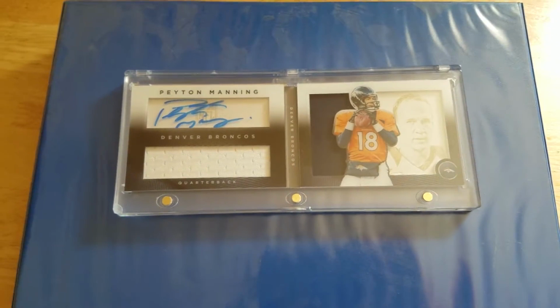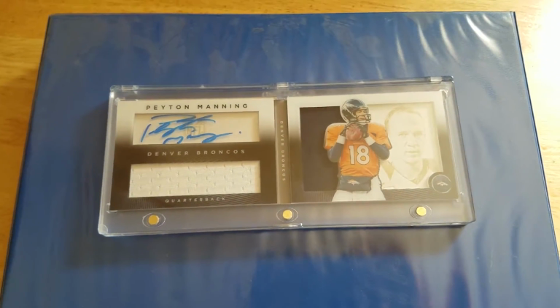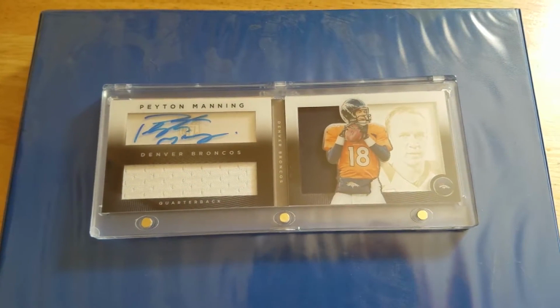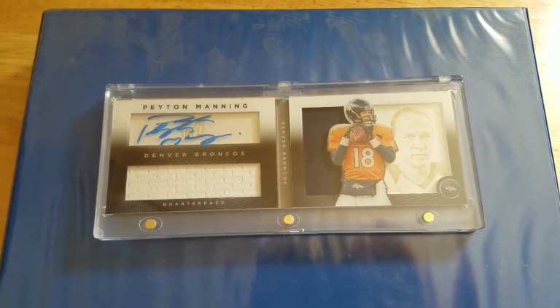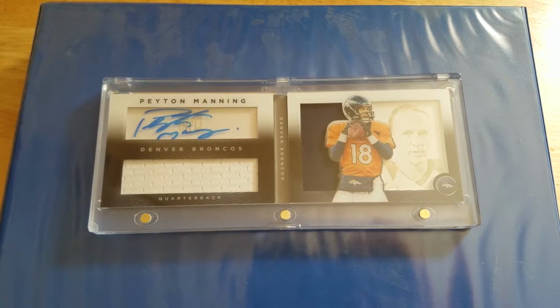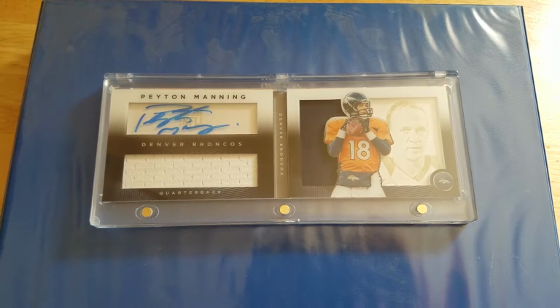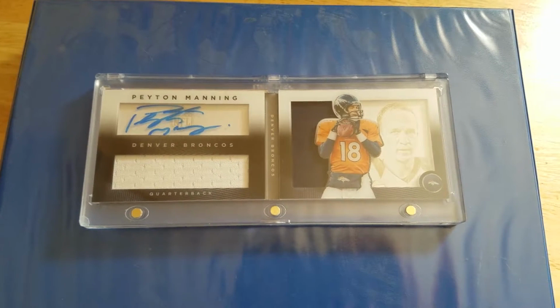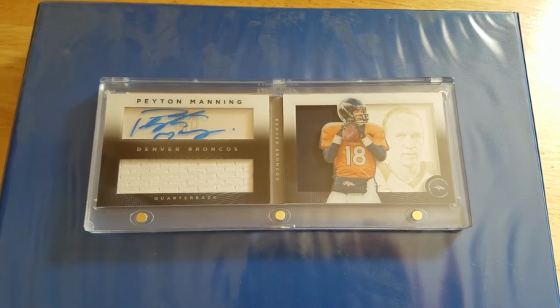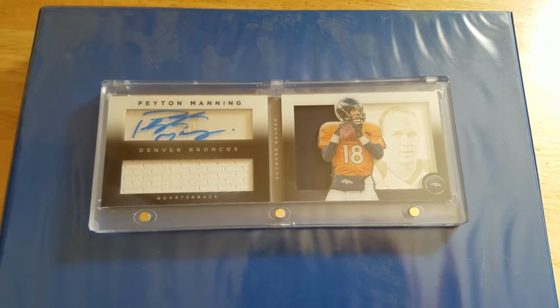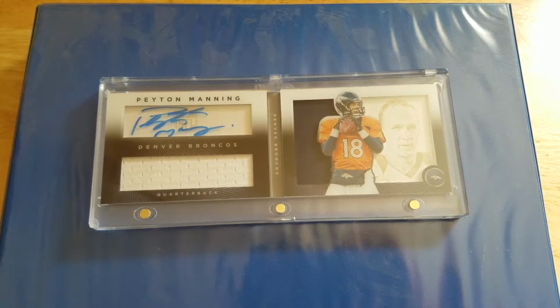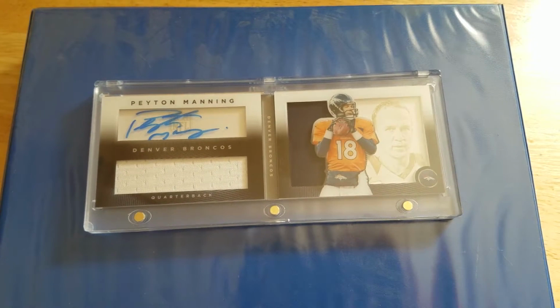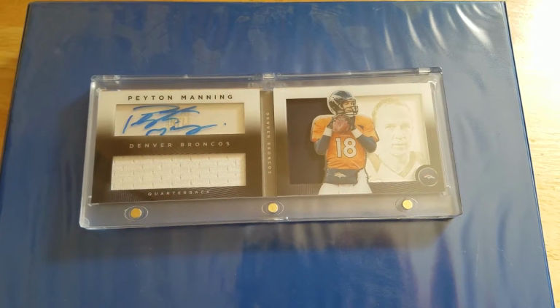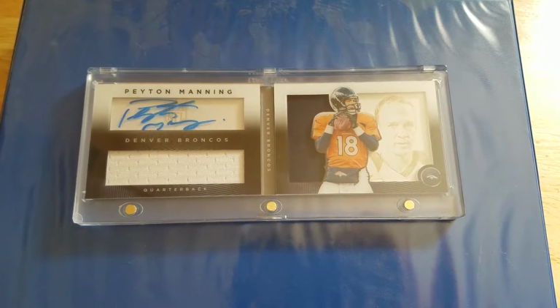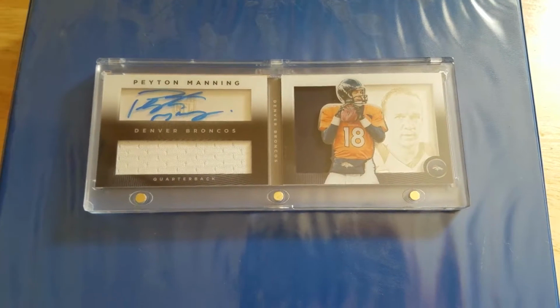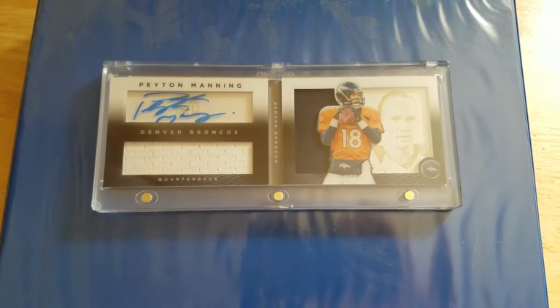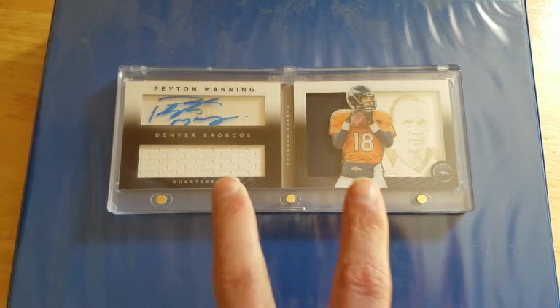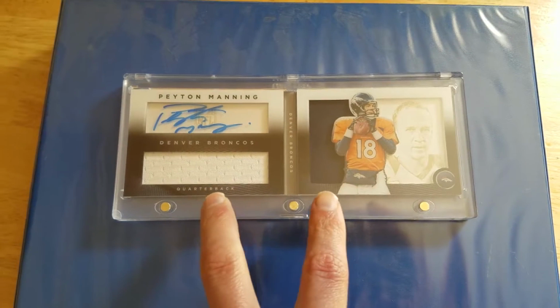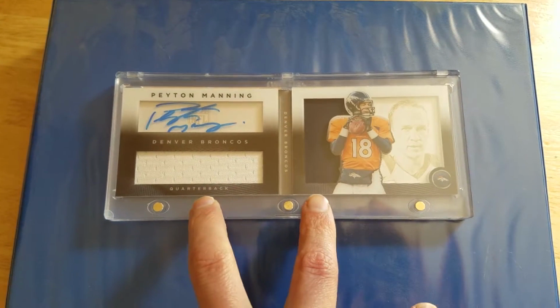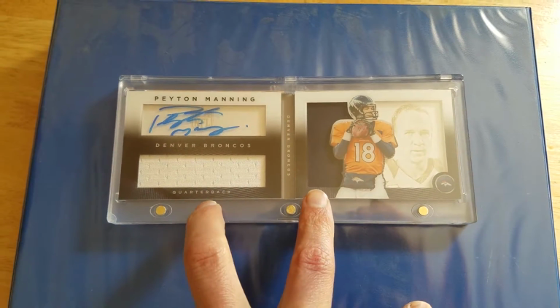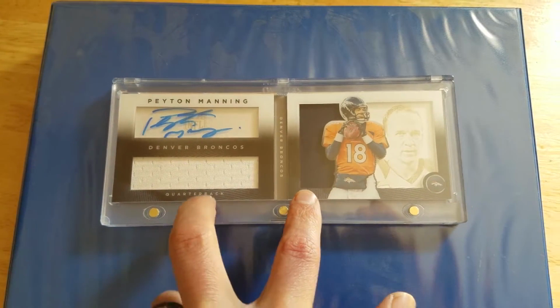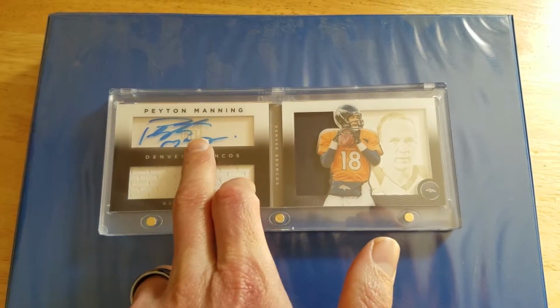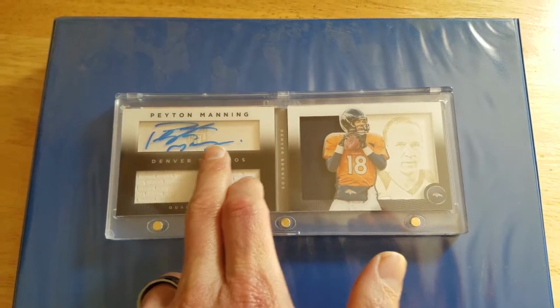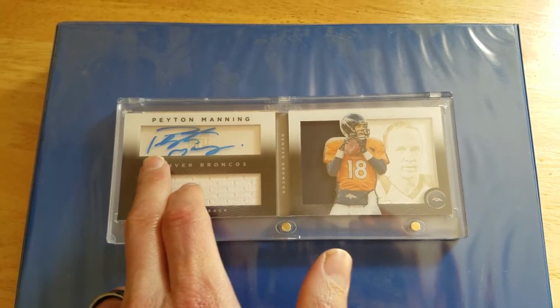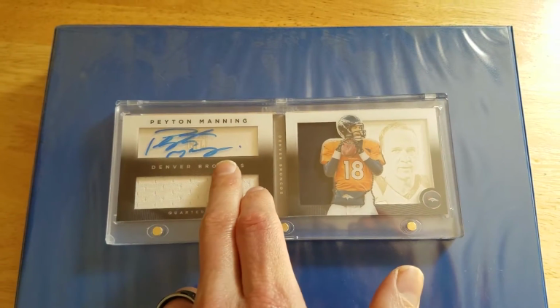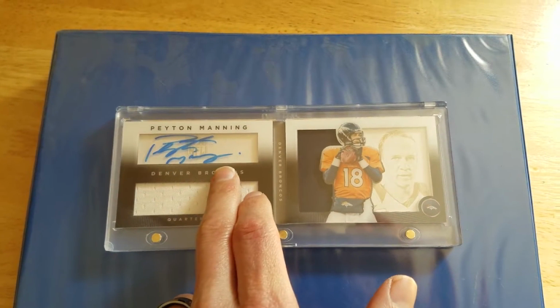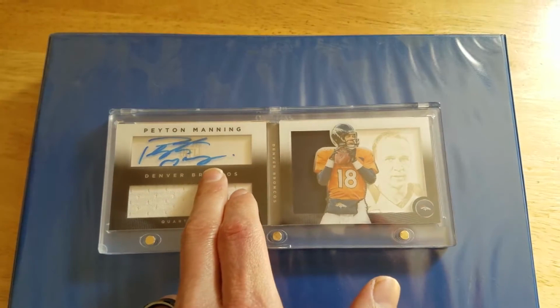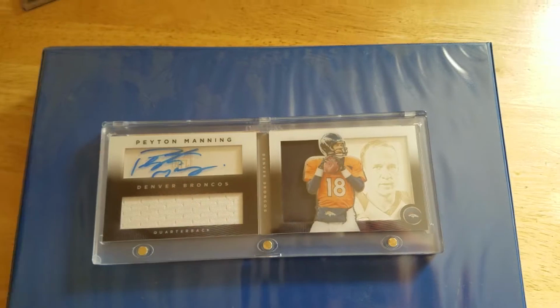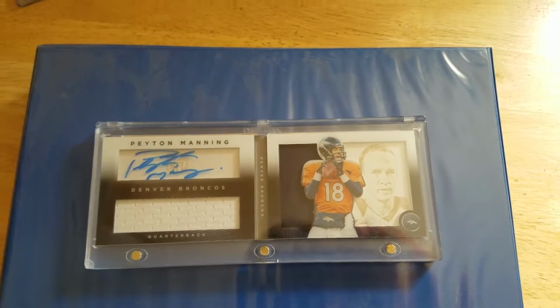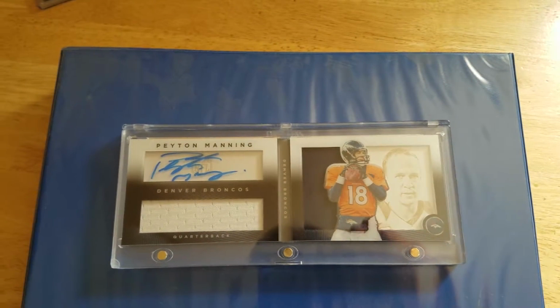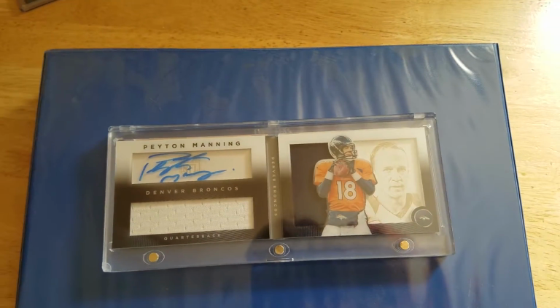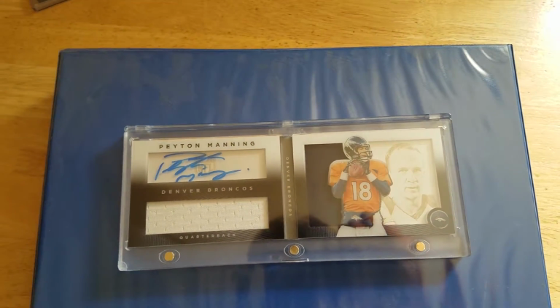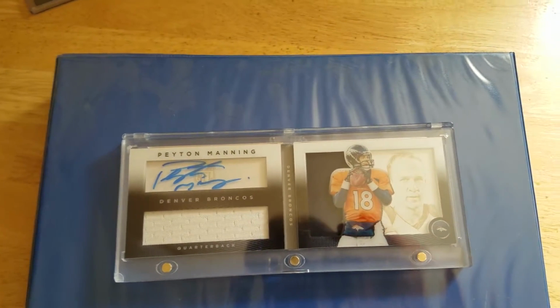This is obviously a 2014 Panini Playbook Peyton Manning autograph. It is a dual jersey card. And as you can see, the most important part — the autograph from Peyton Manning himself.